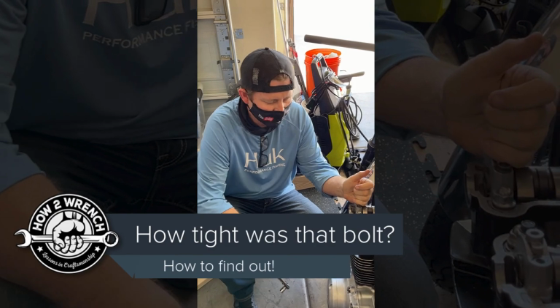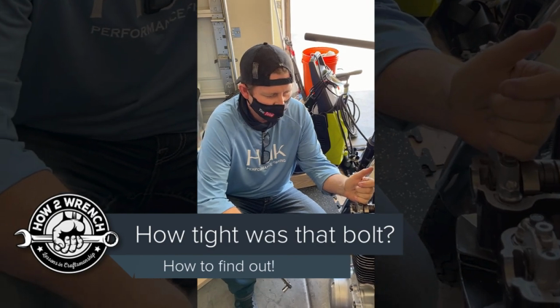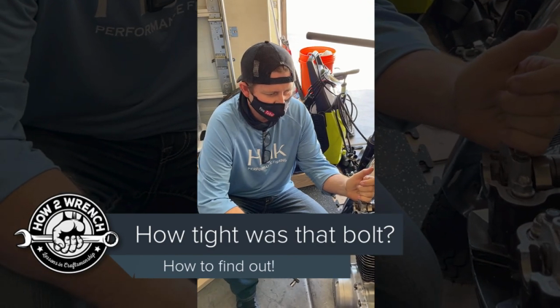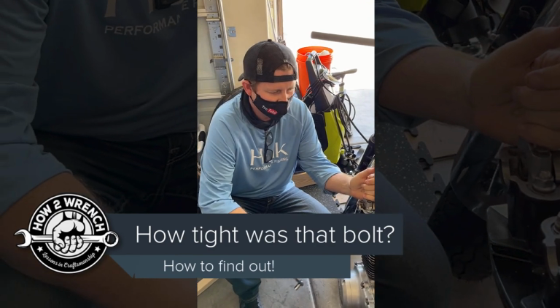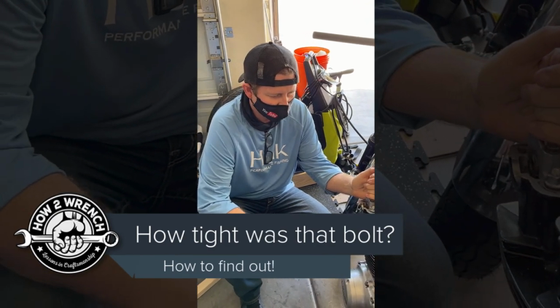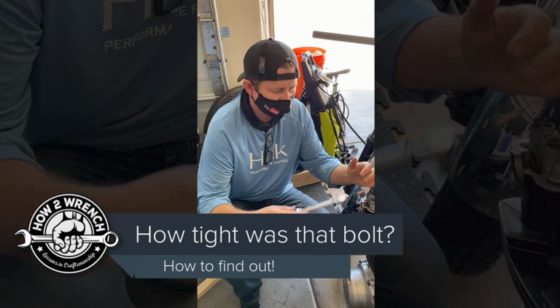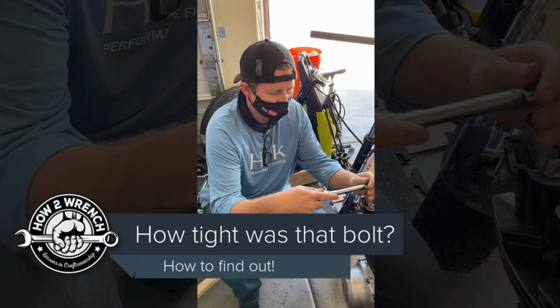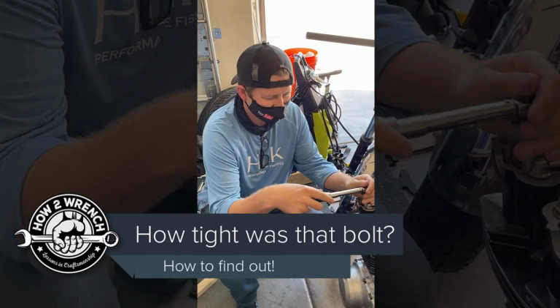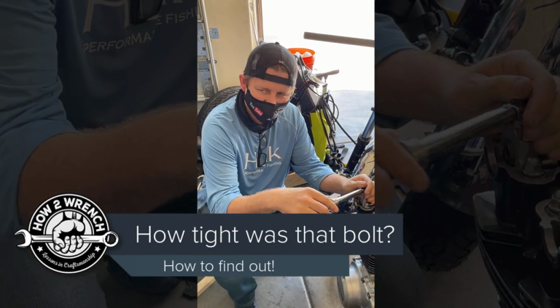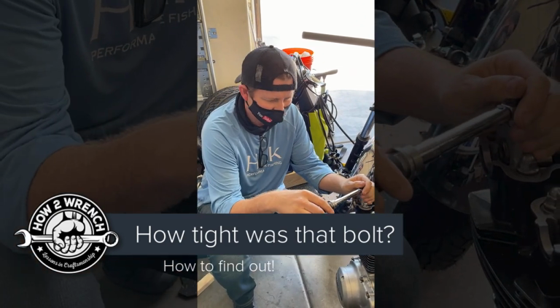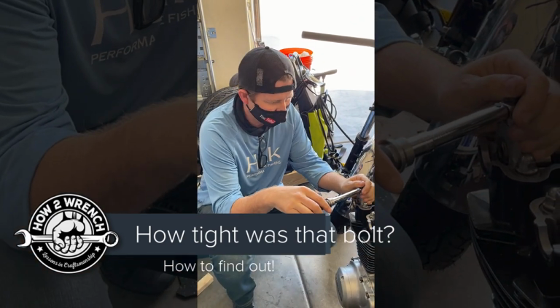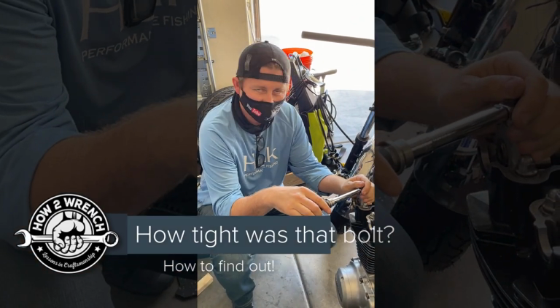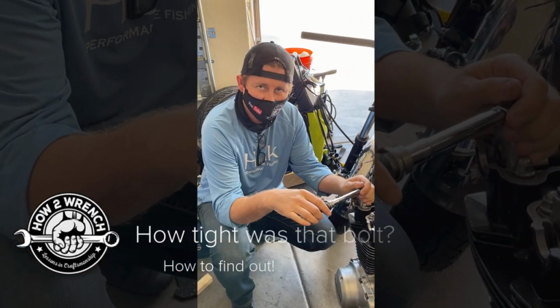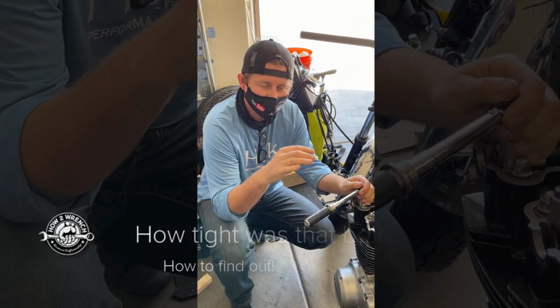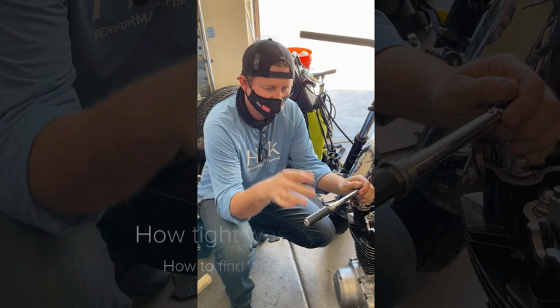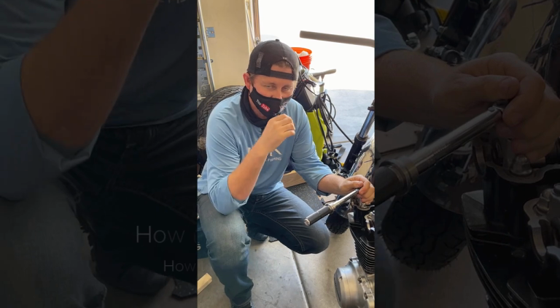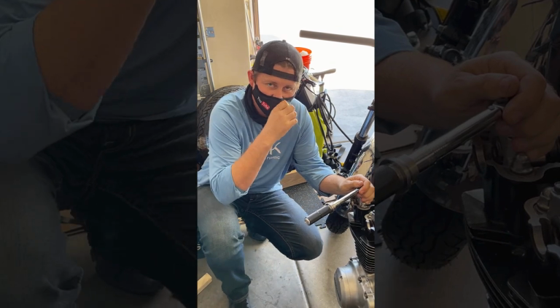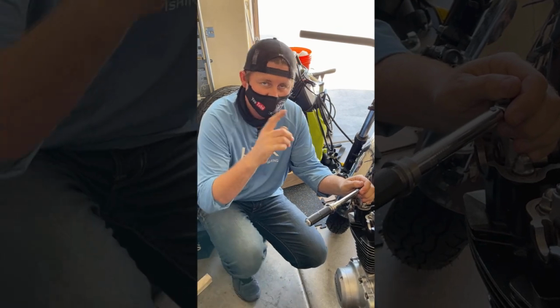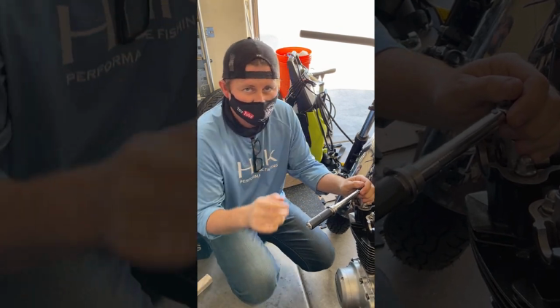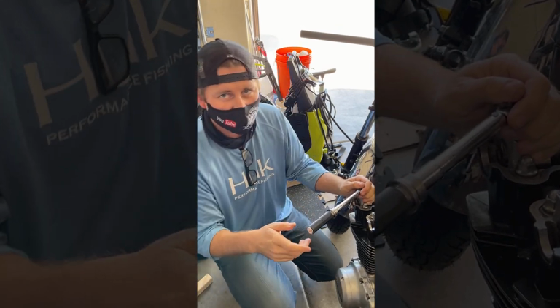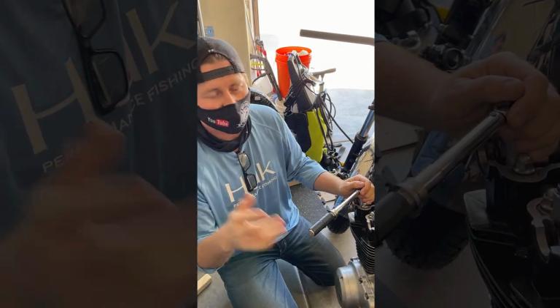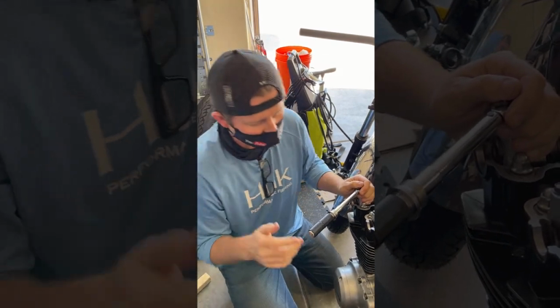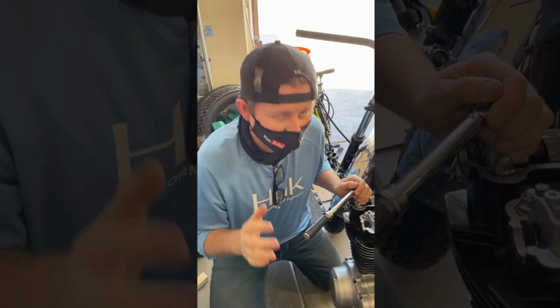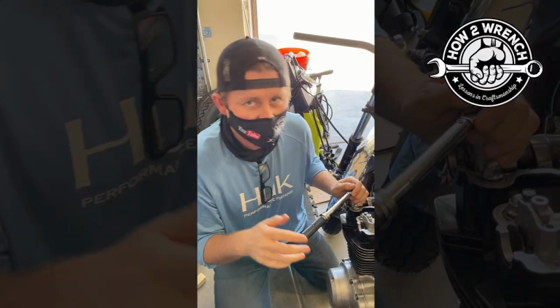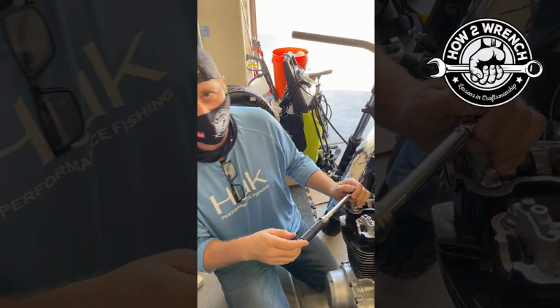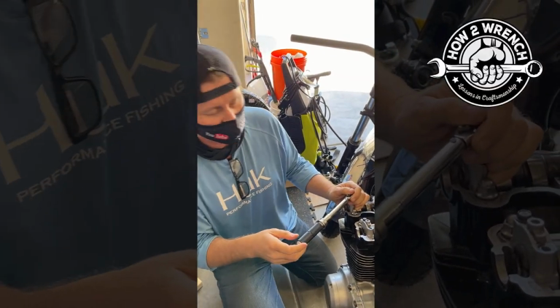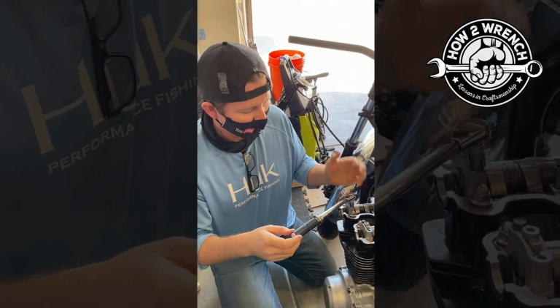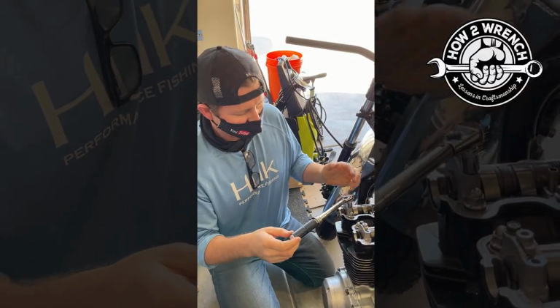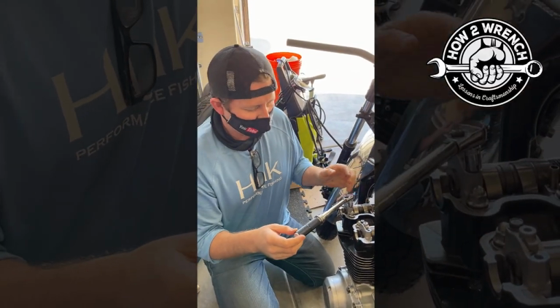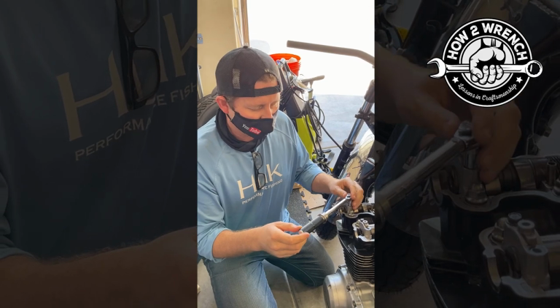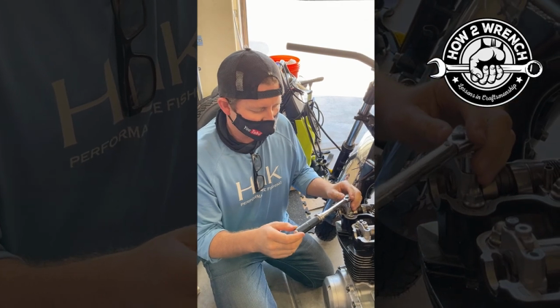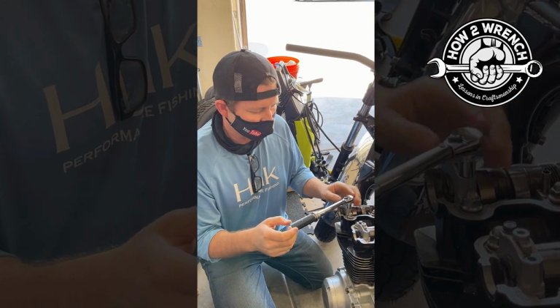If you've ever run into this where you're starting to work on something and you're like, 'Oh man, that feels really tight,' there's a way that we can find out how tight something is without crazy calibration equipment — and that's simply our torque wrench.